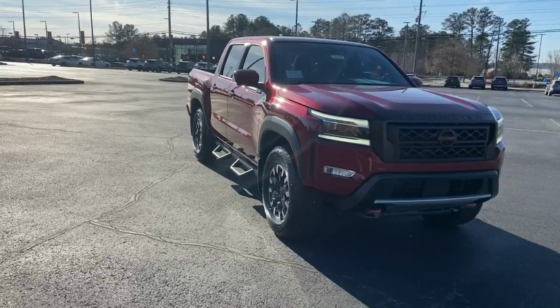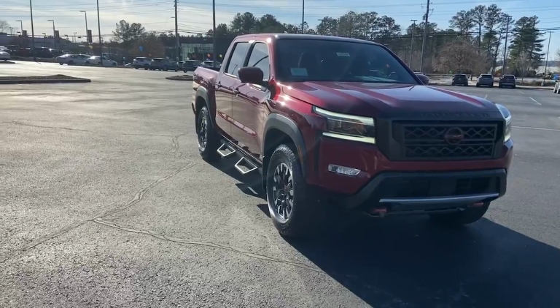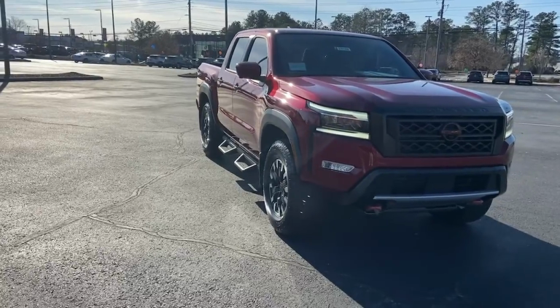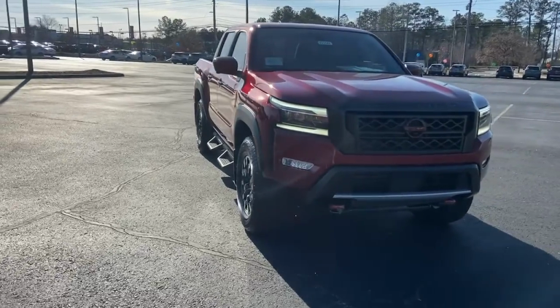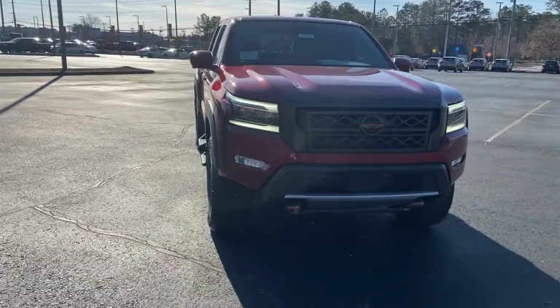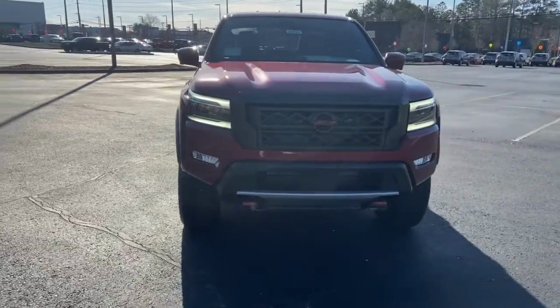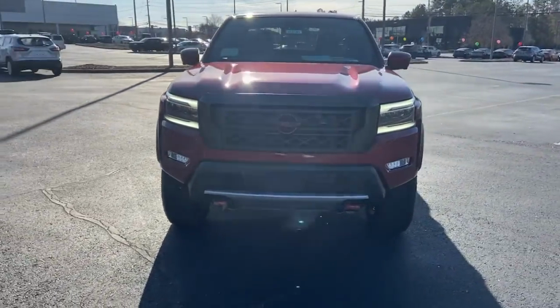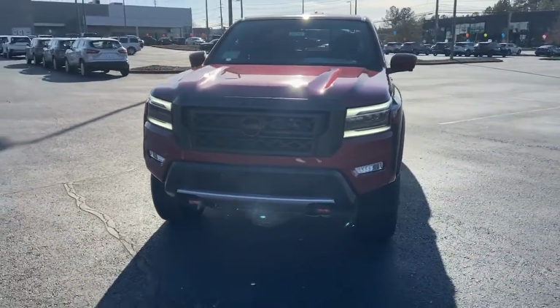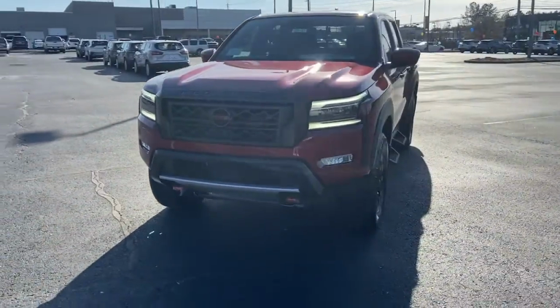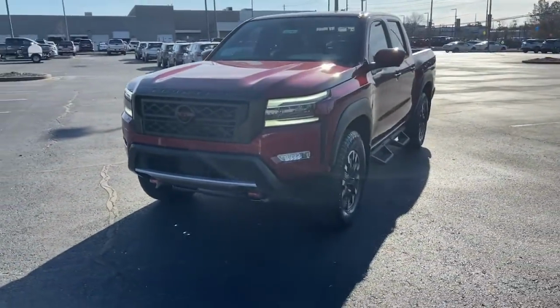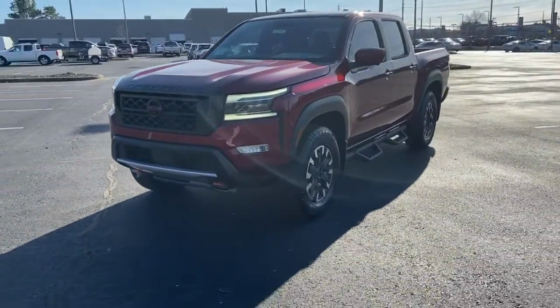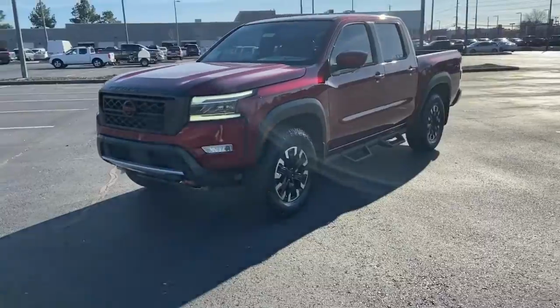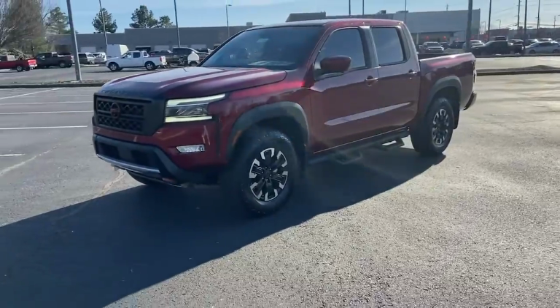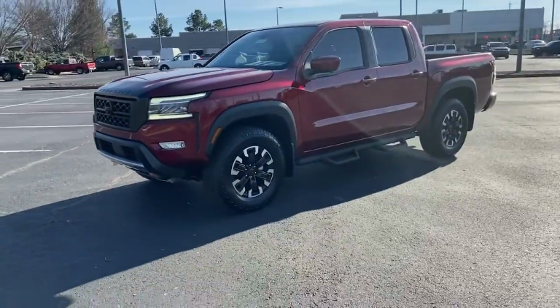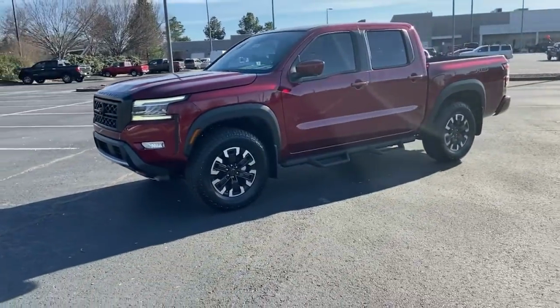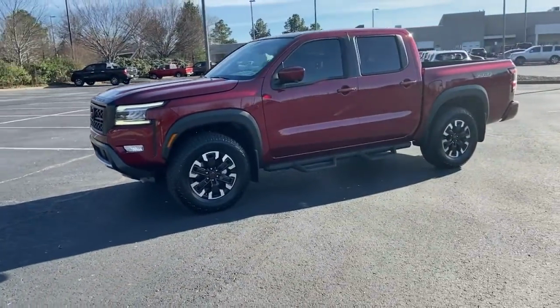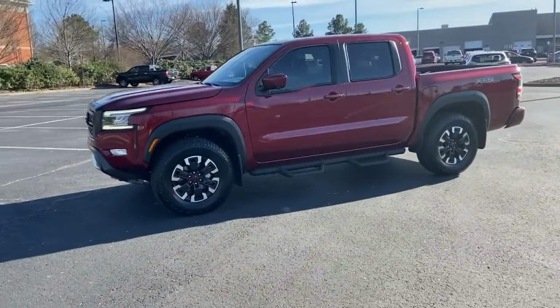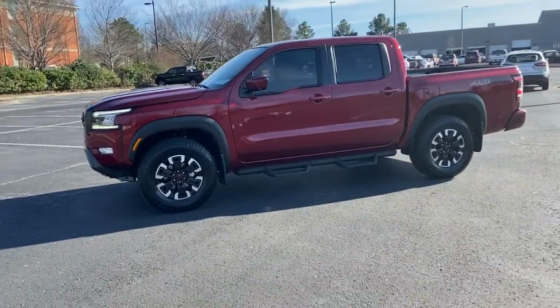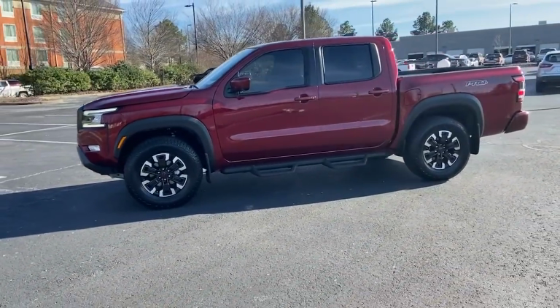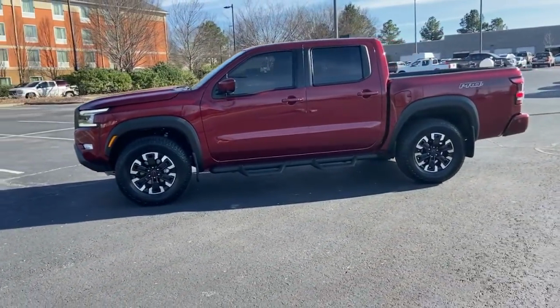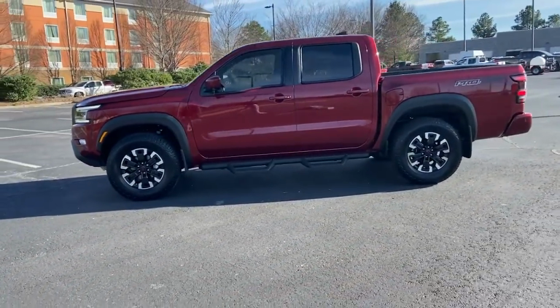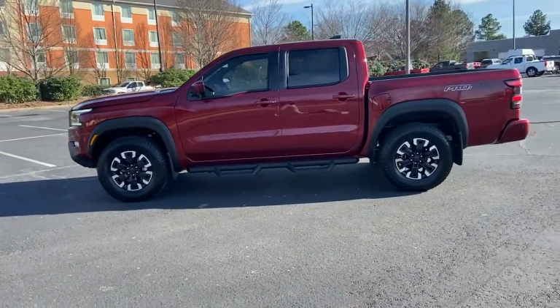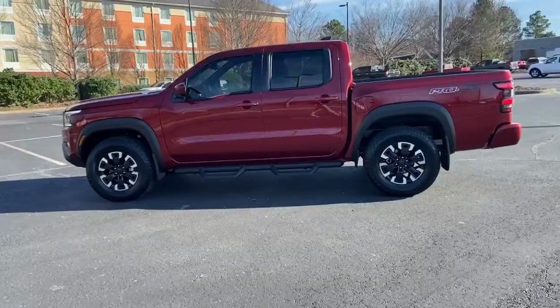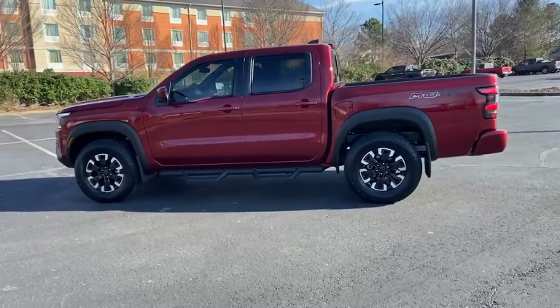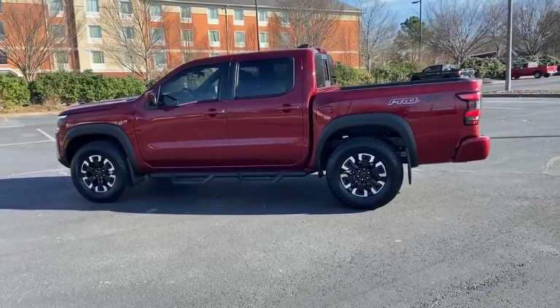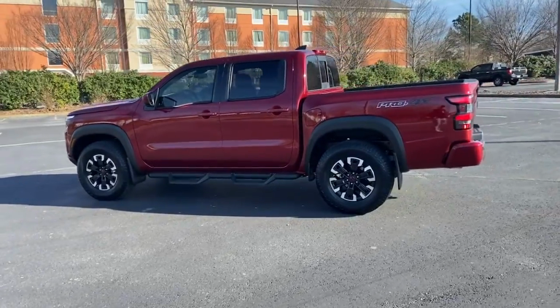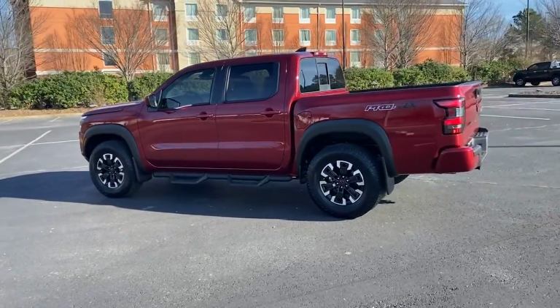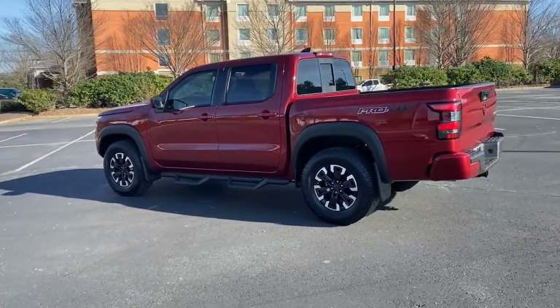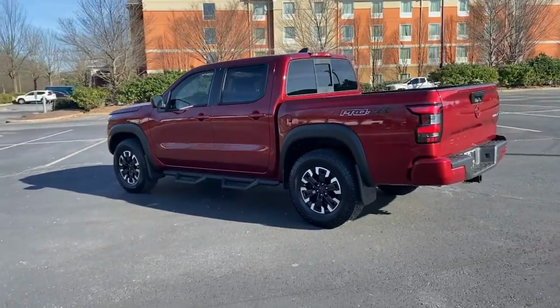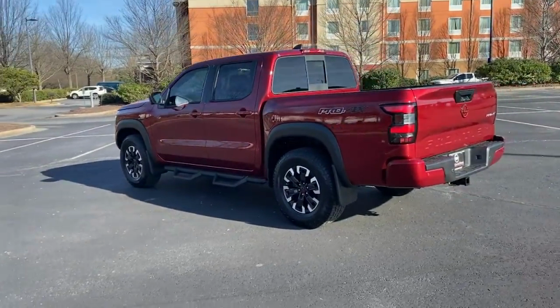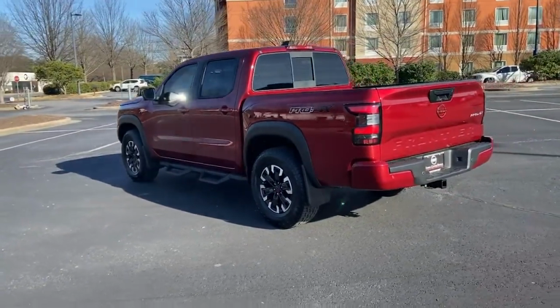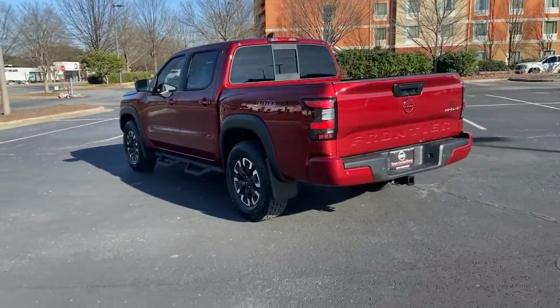Can you see yourself in the 2022 Nissan Frontier? This capable Frontier delivers impressive durability and a work ethic to match. Ready to tow, haul, or explore the trail. This rugged midsize pickup is an exceptional value.